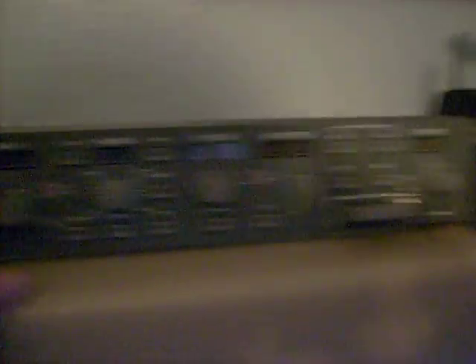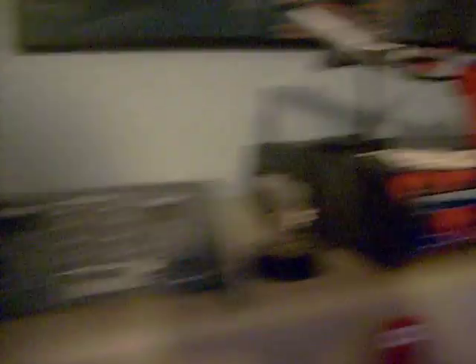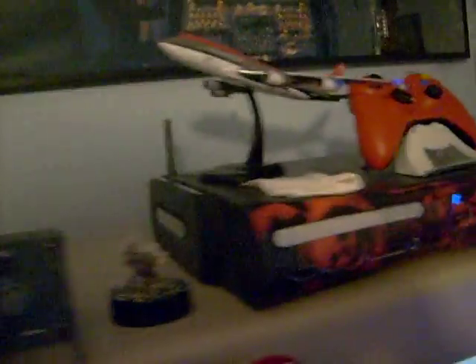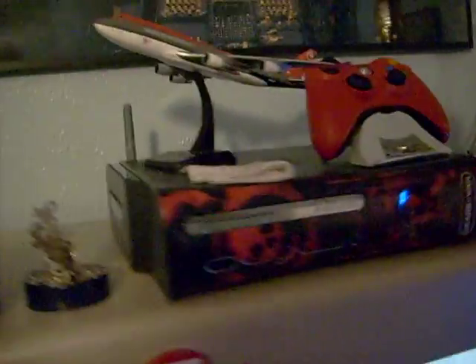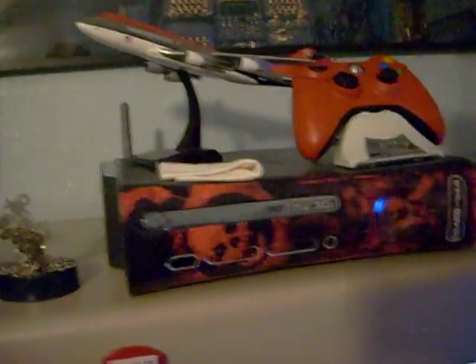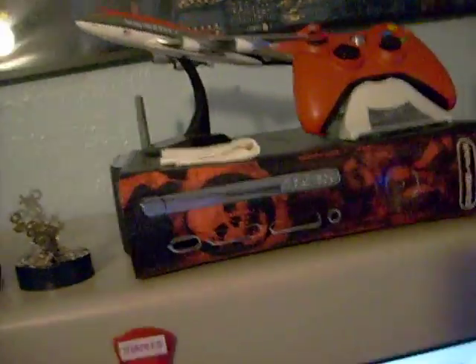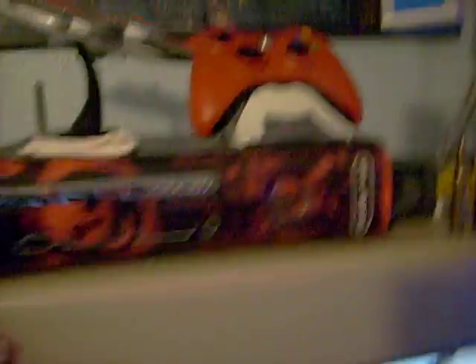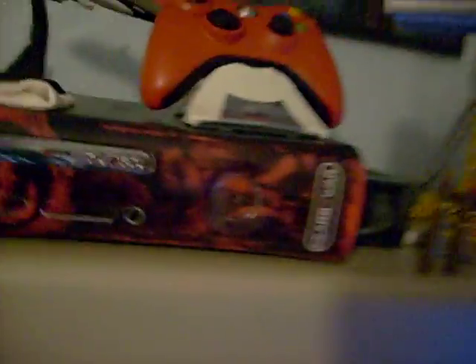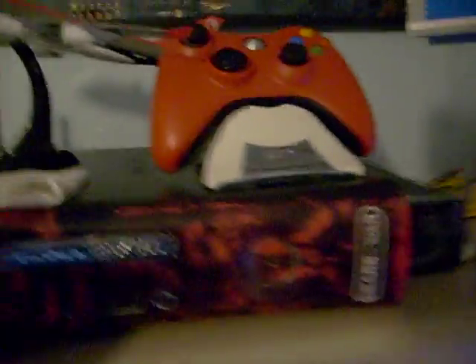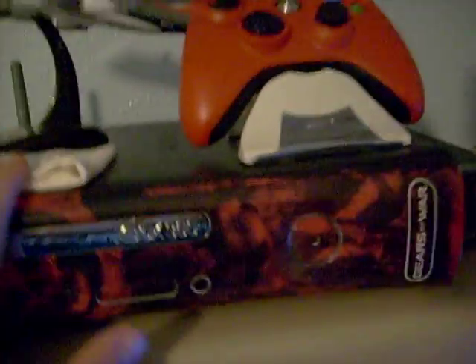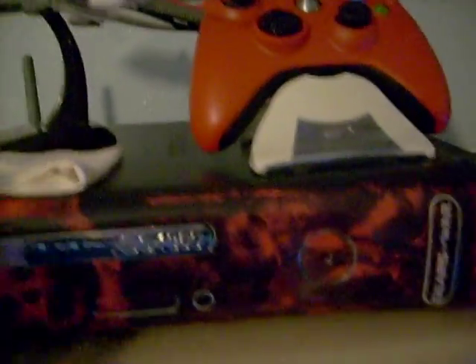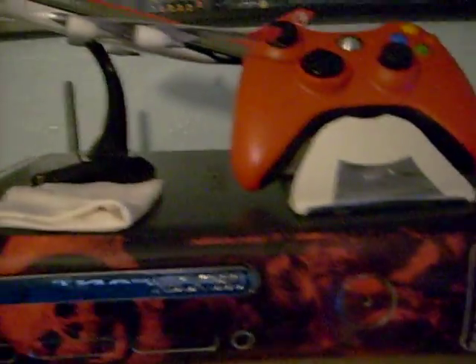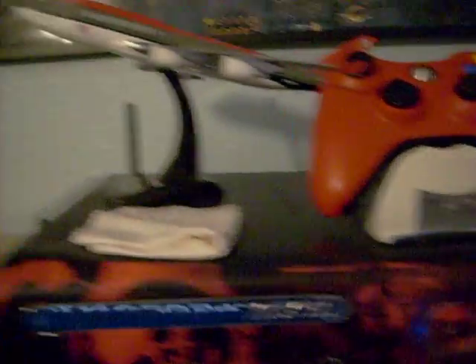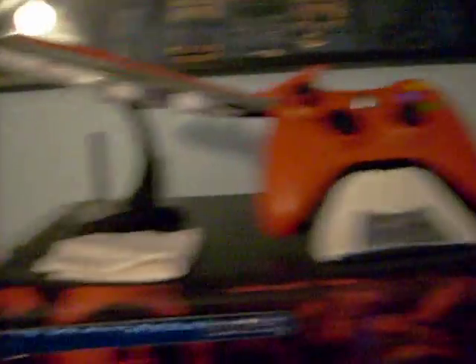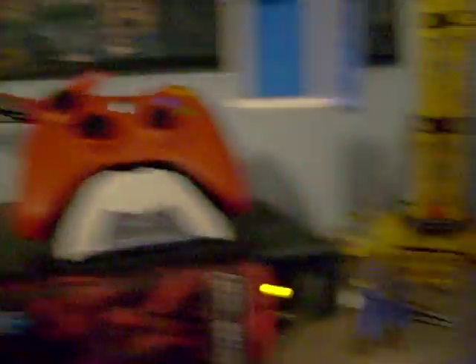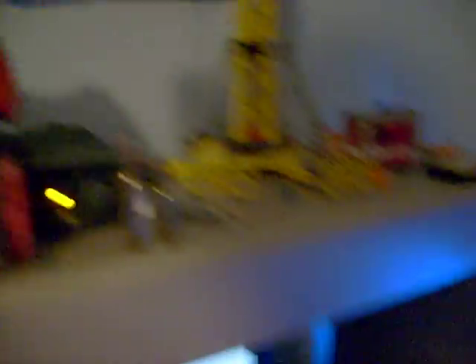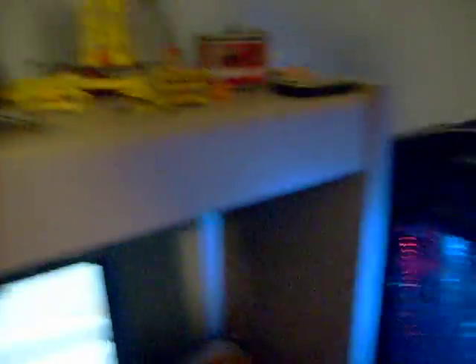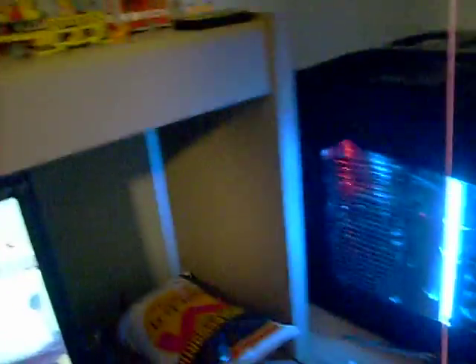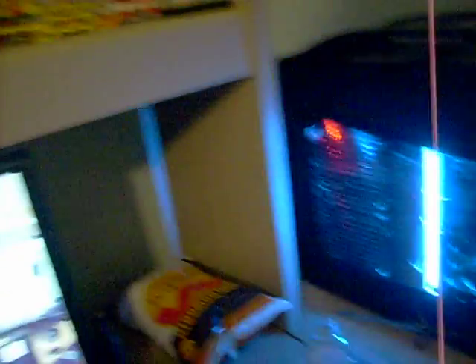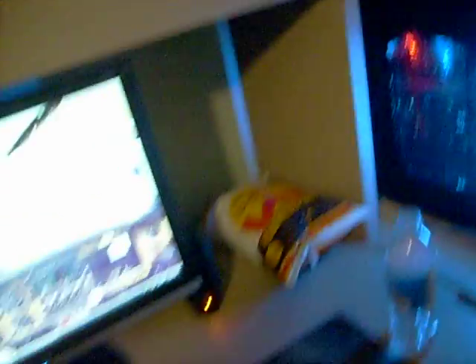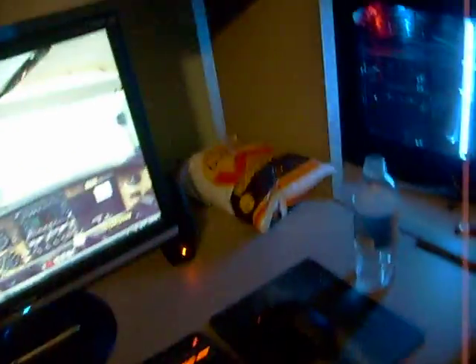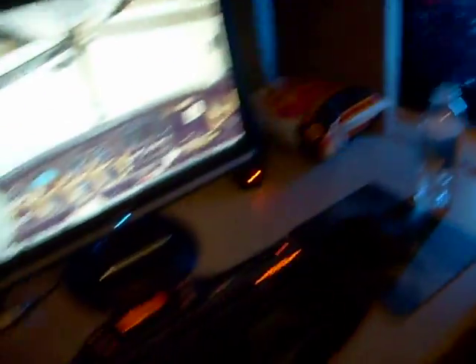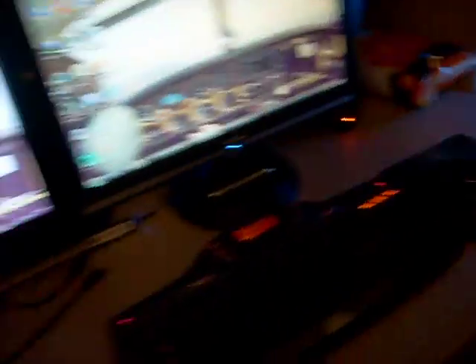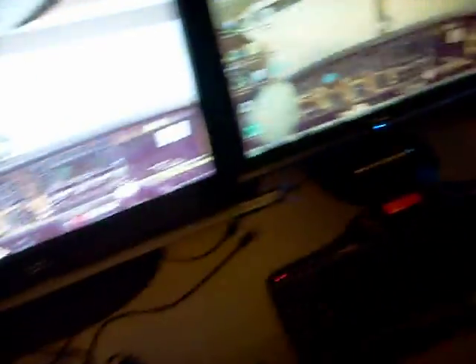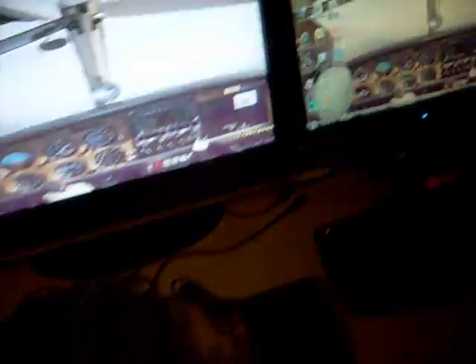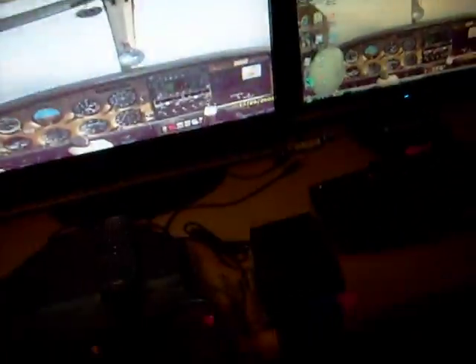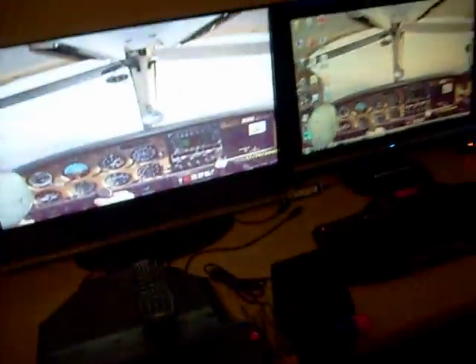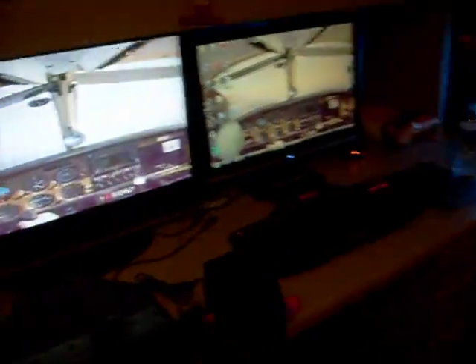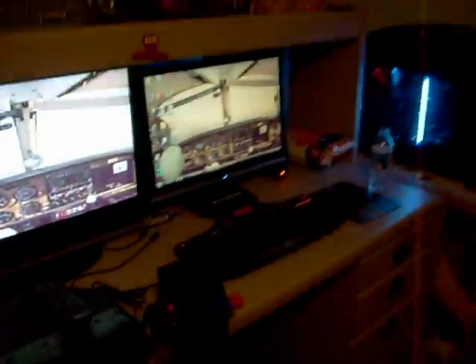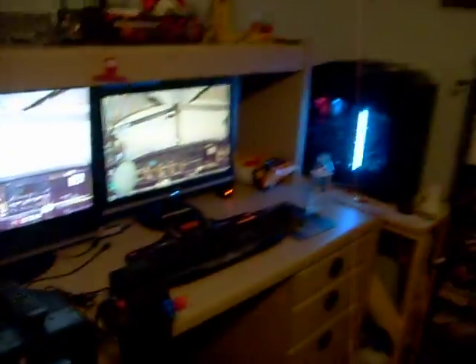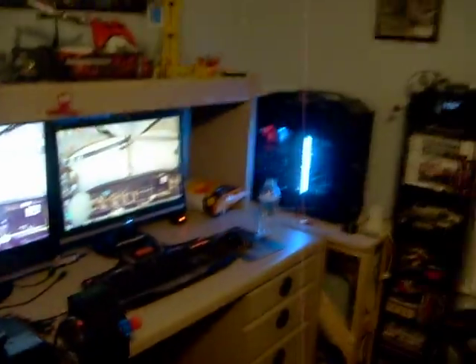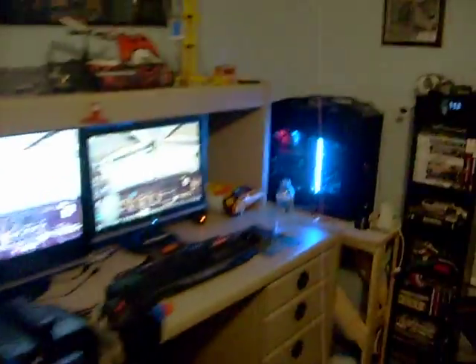Then over here I got my Xbox — I moved it up here. And that's really just it, all my whole new gaming setup.